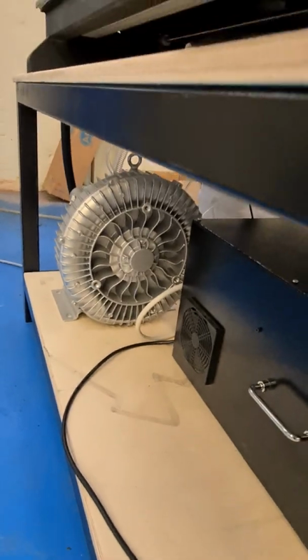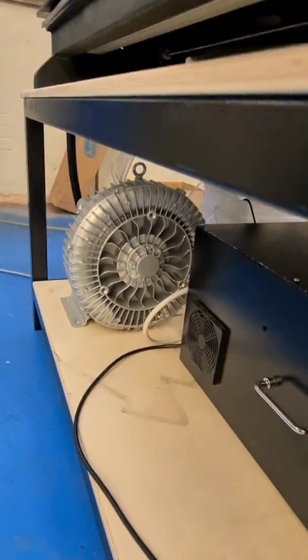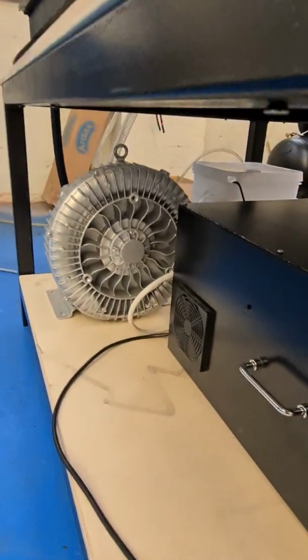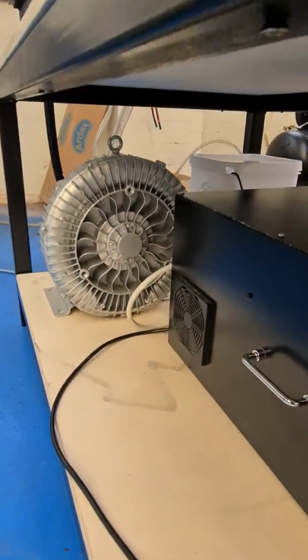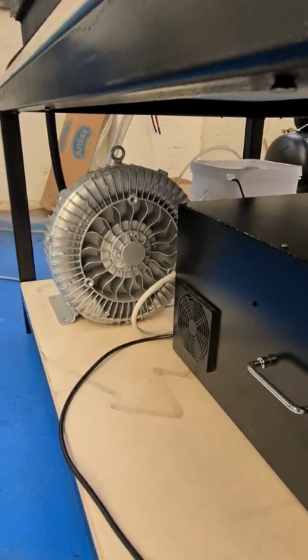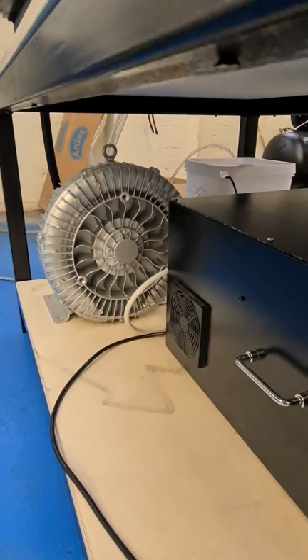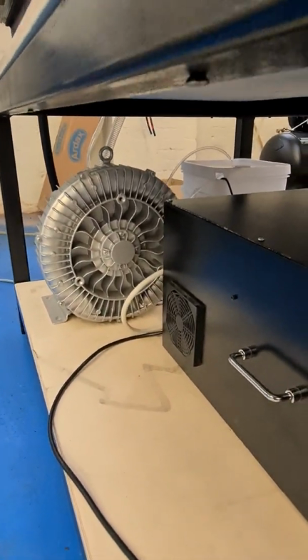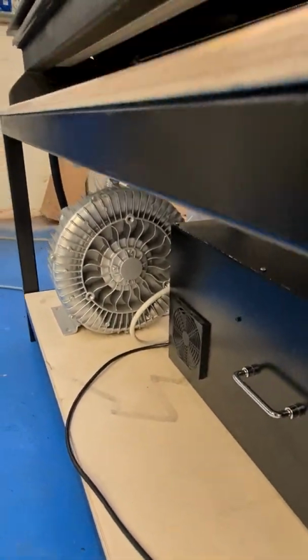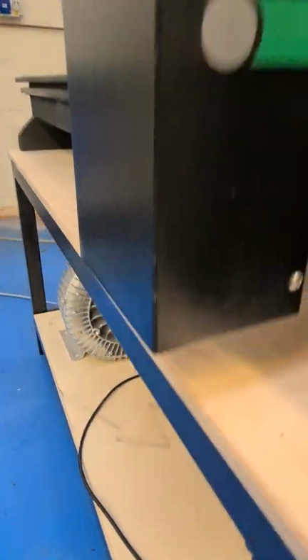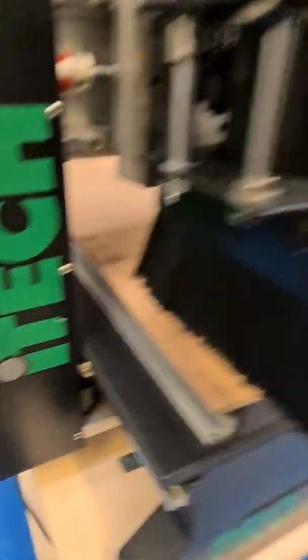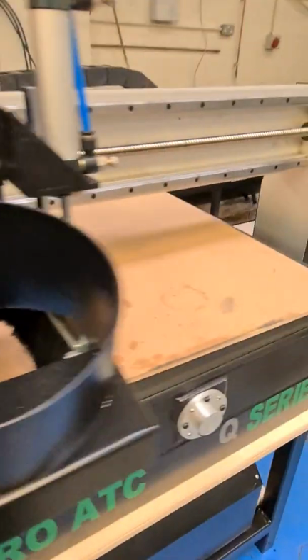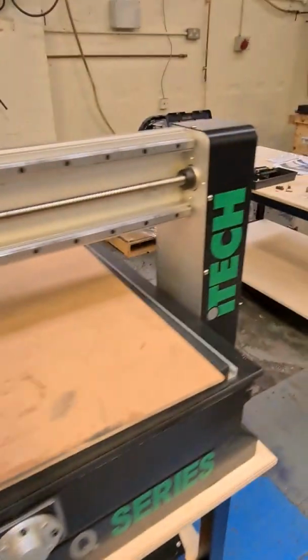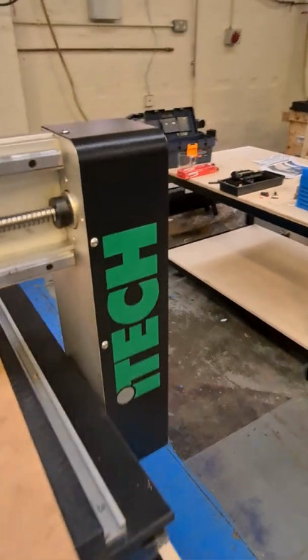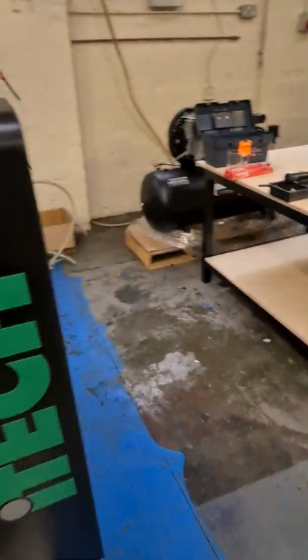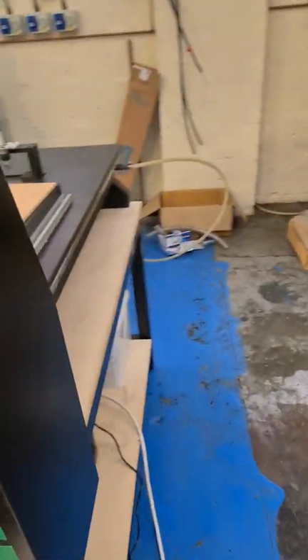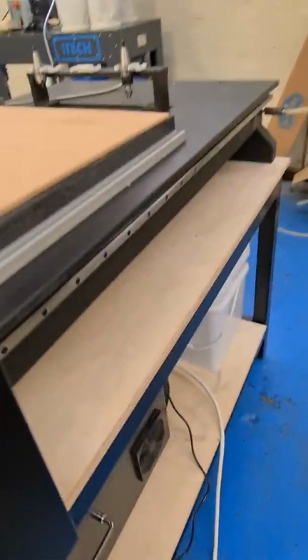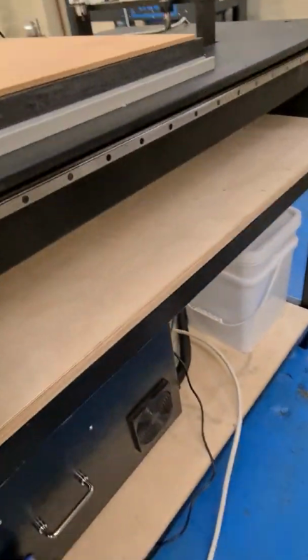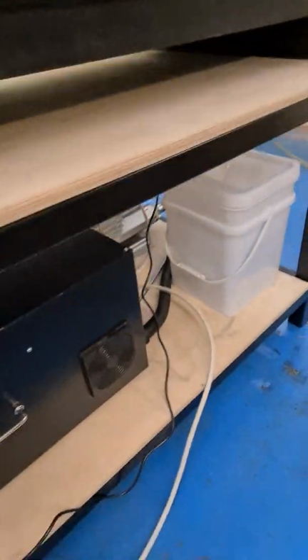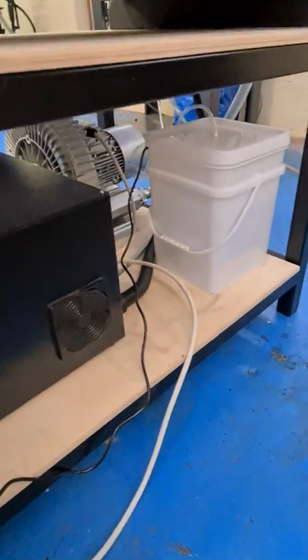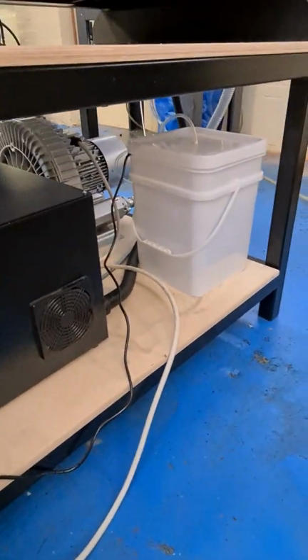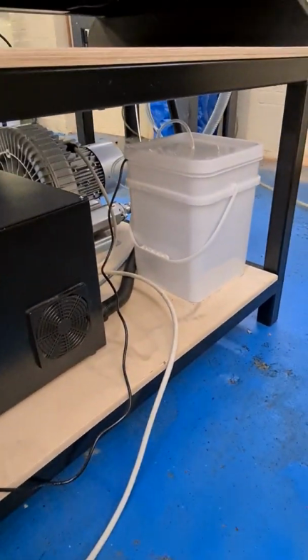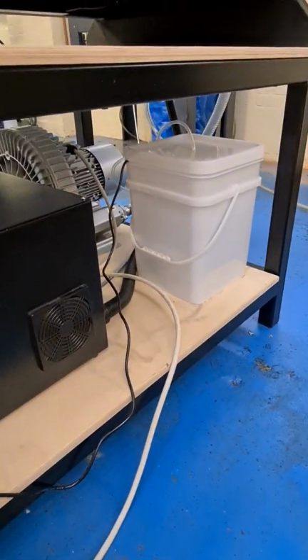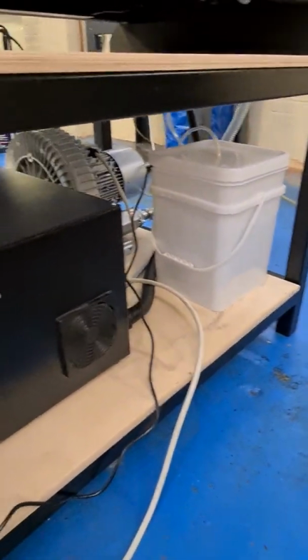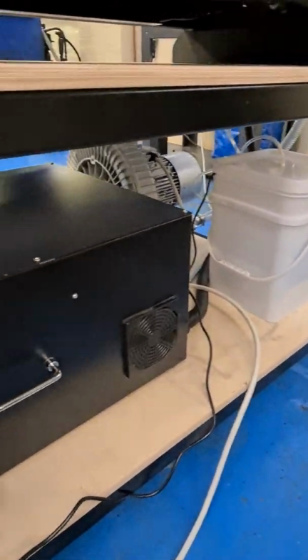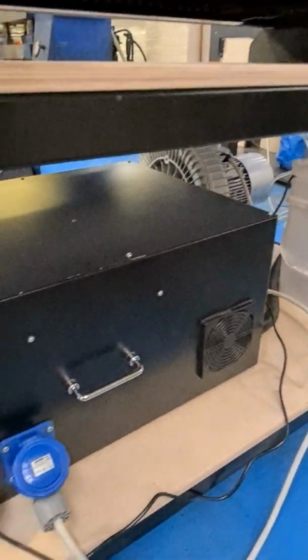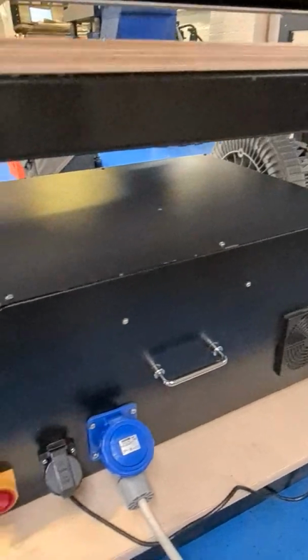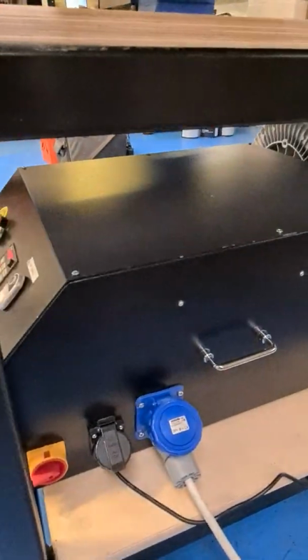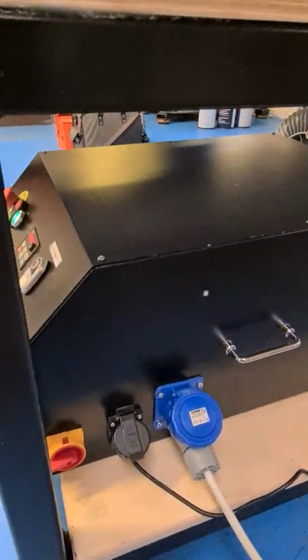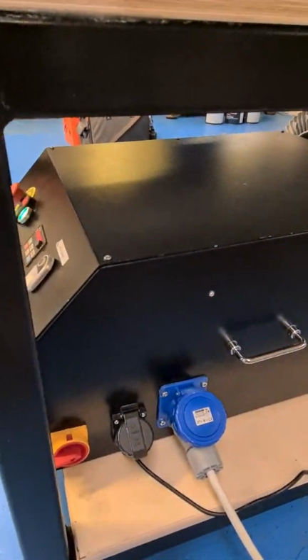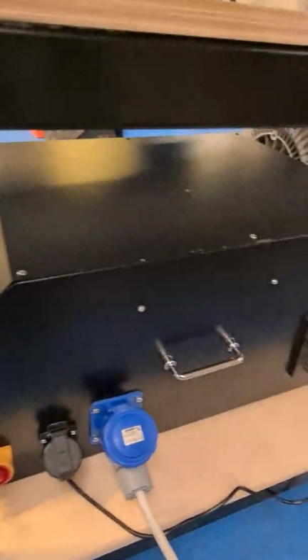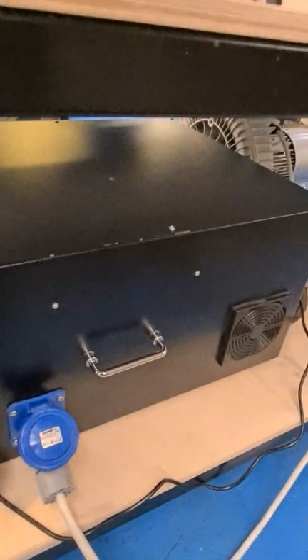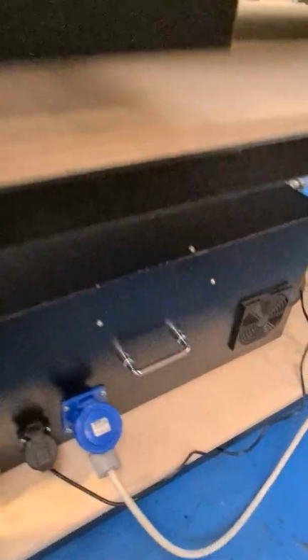There's a vacuum pump down there which is wired into the machine. It also has a water-cooled spindle — all runs off the same machine.